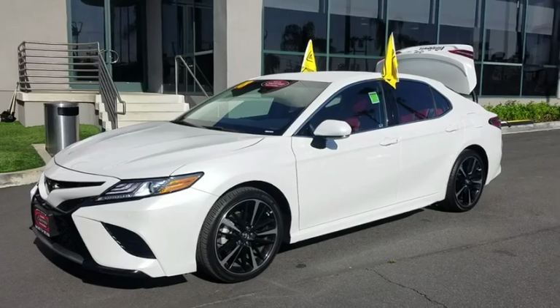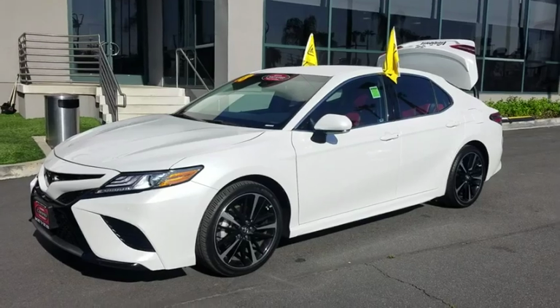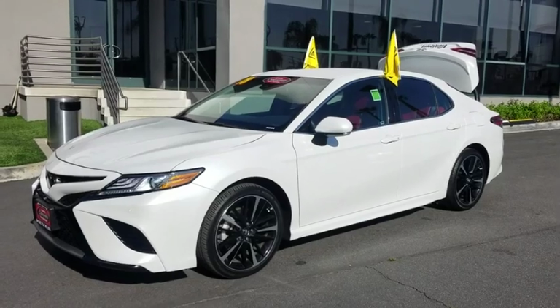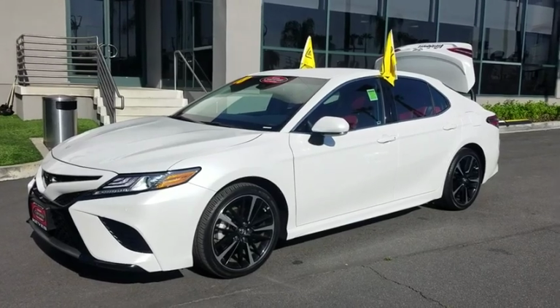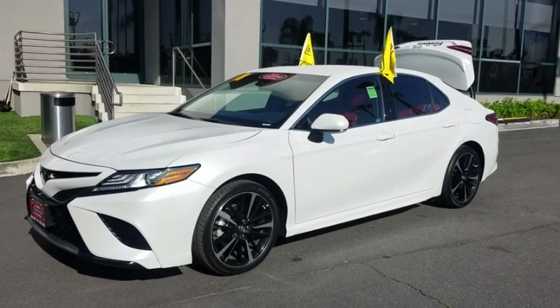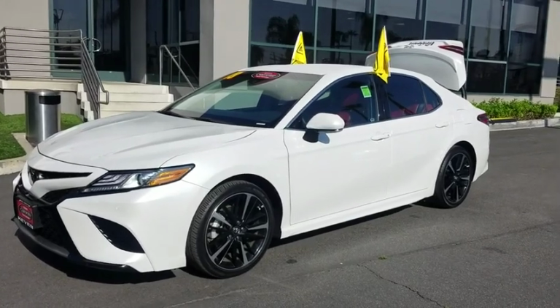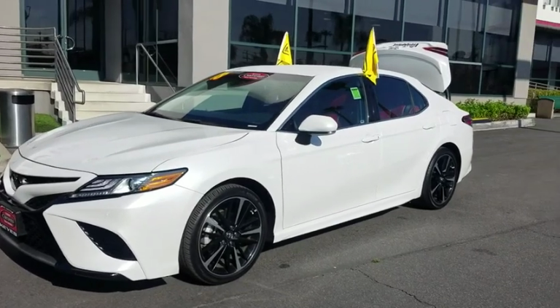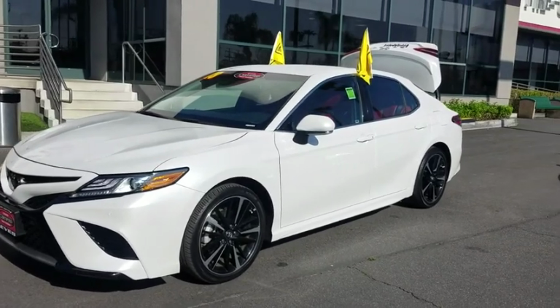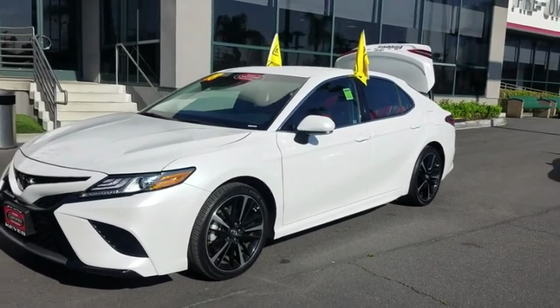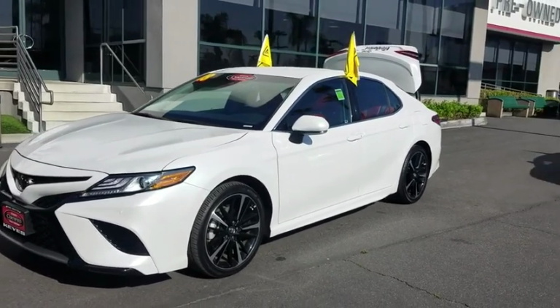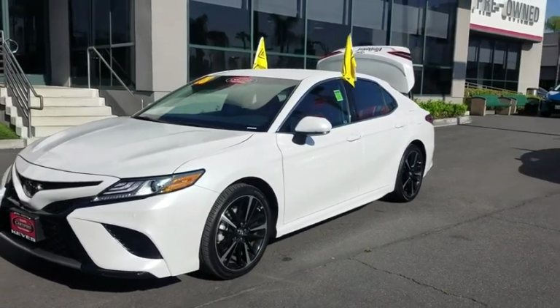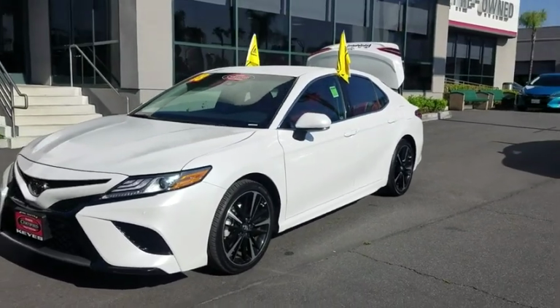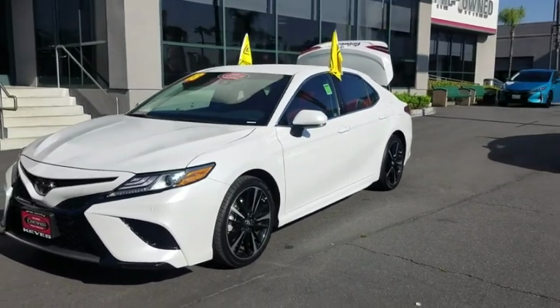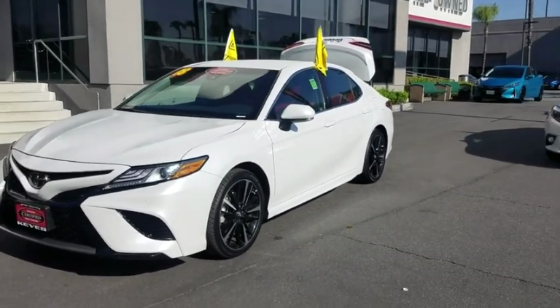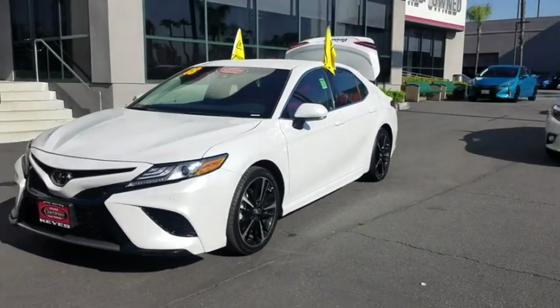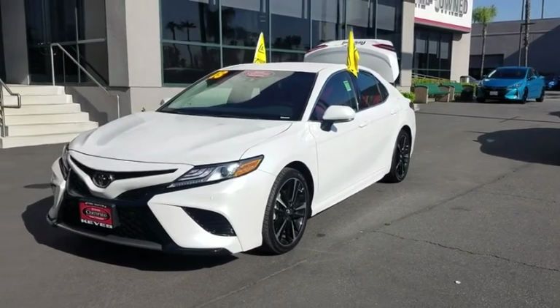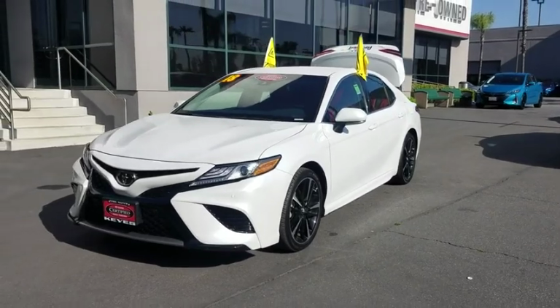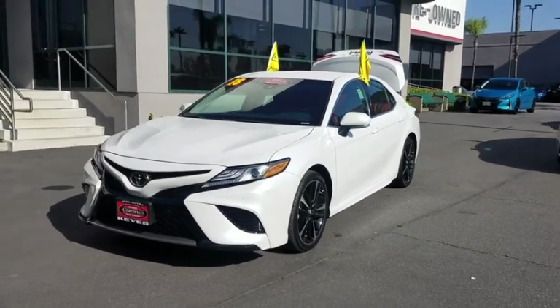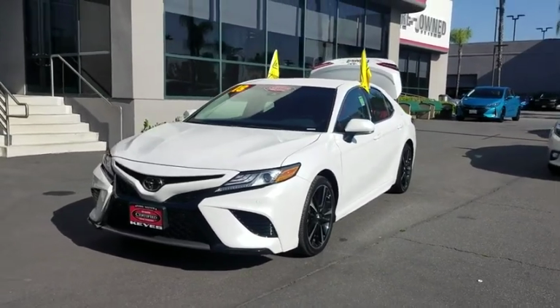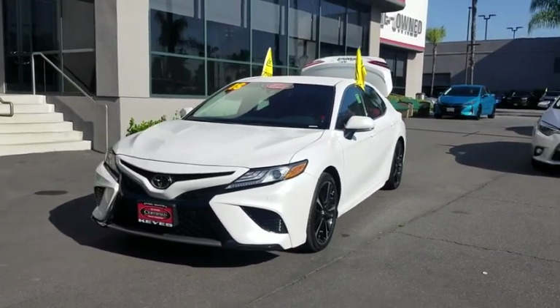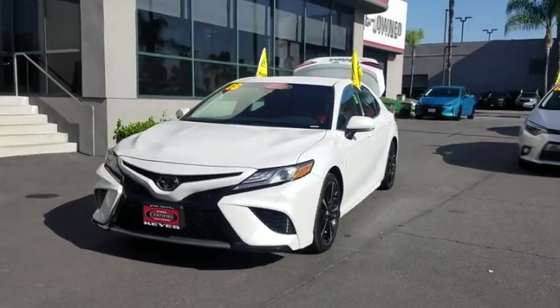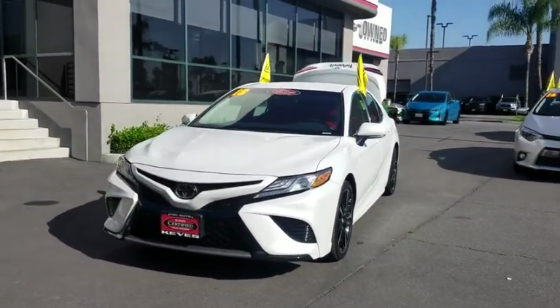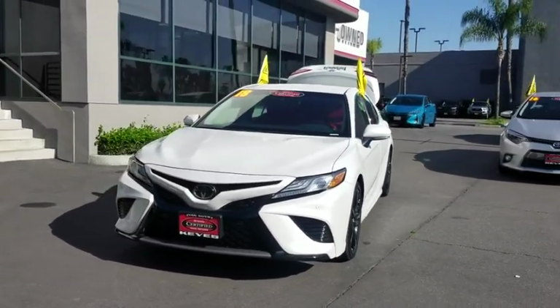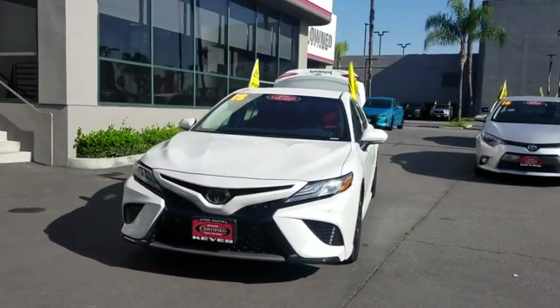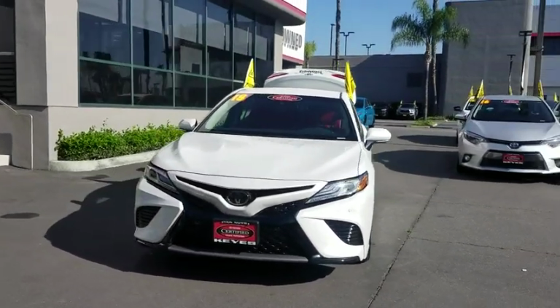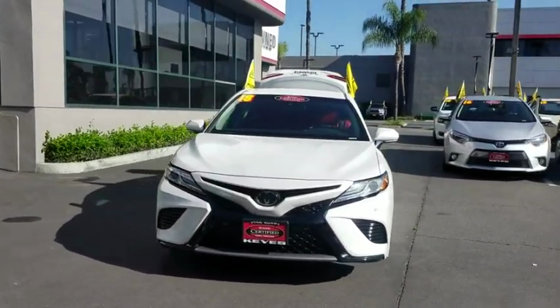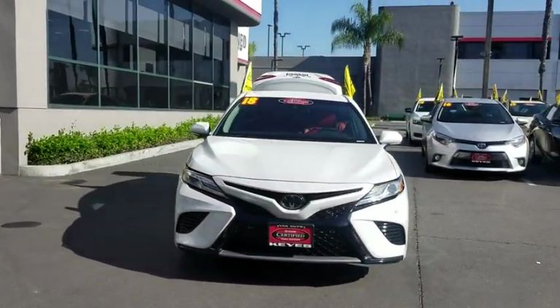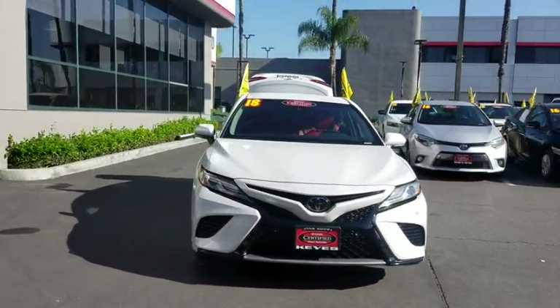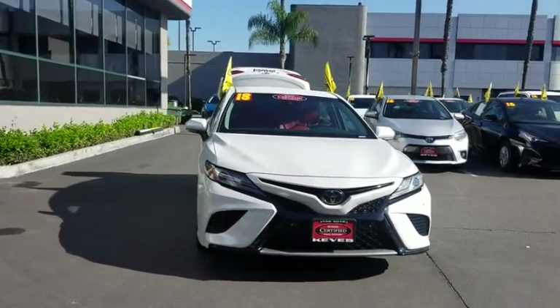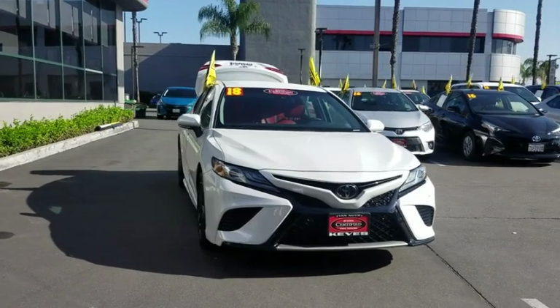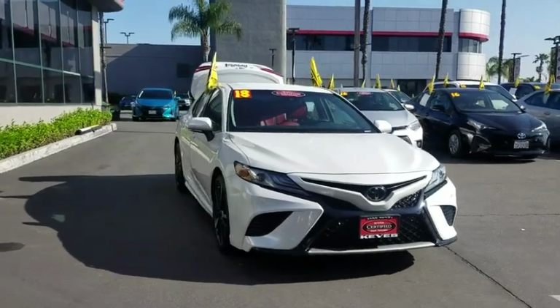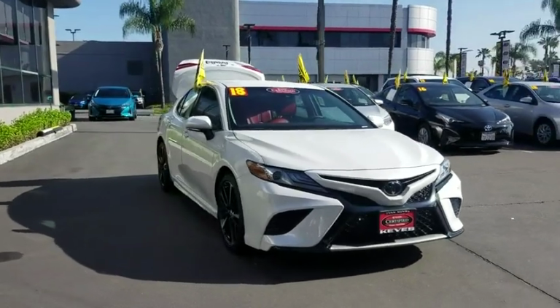2018 Toyota Camry. The Toyota Camry is an affordable mid-size car — reliable and a great comfortable commuter car. This vehicle has less than 7,000 miles.